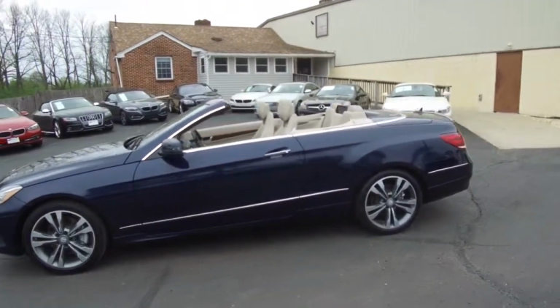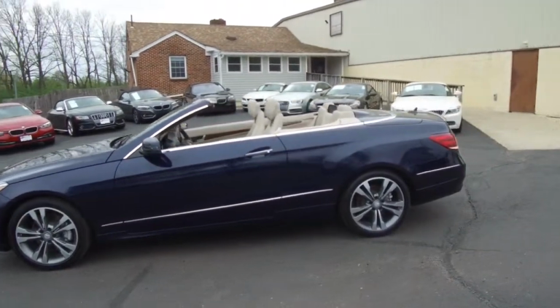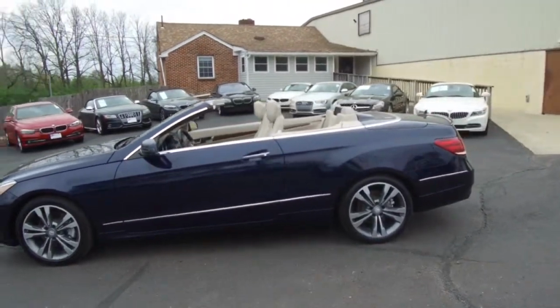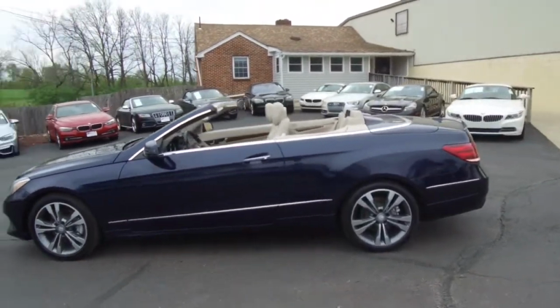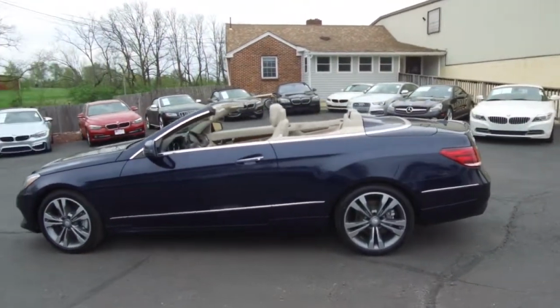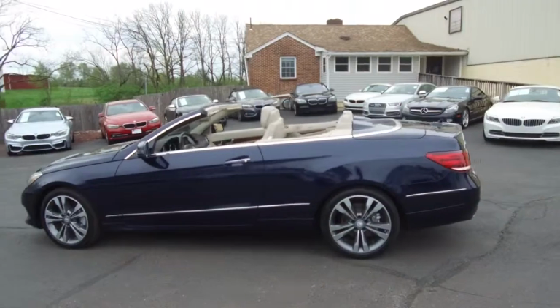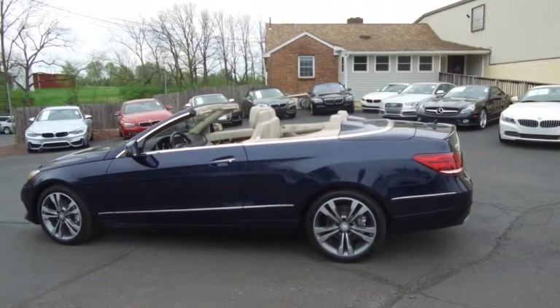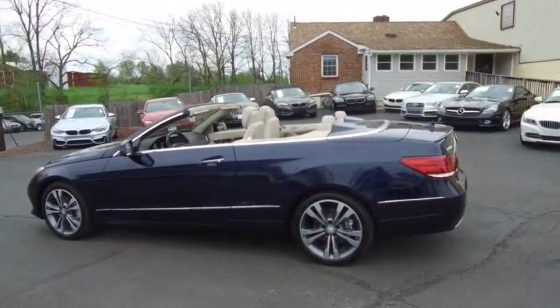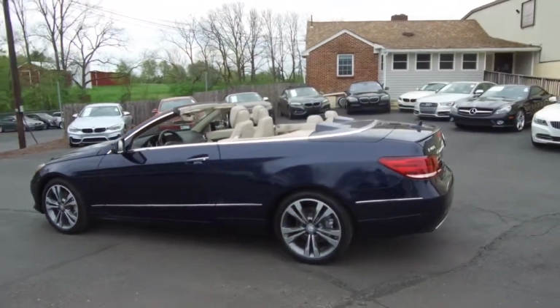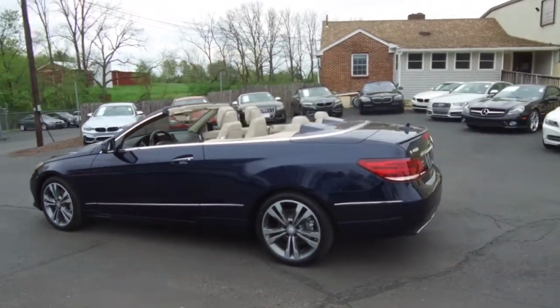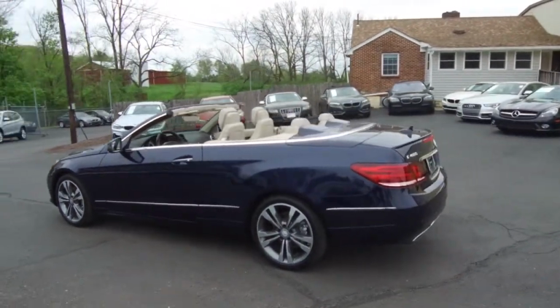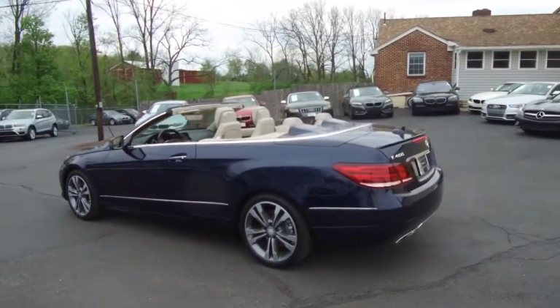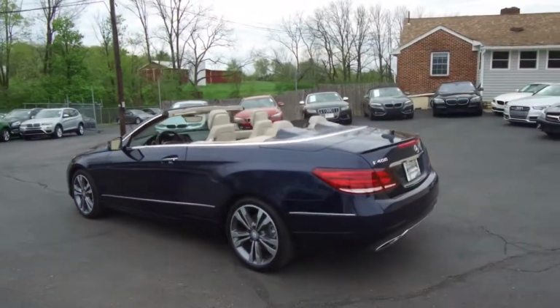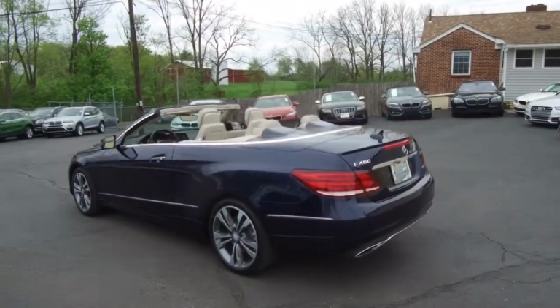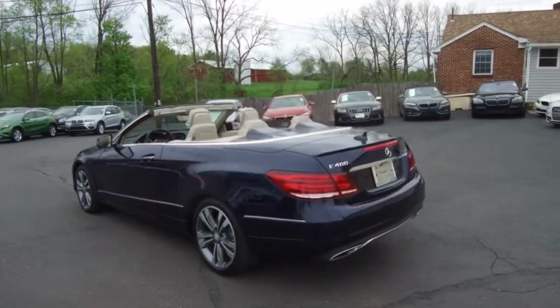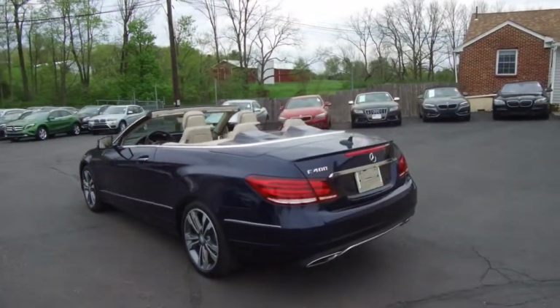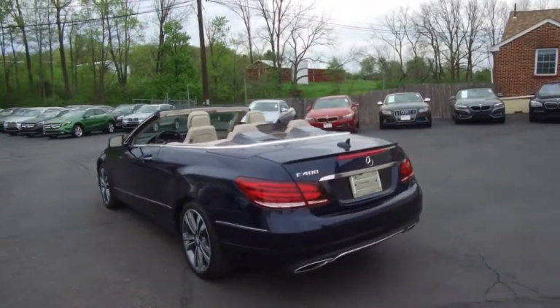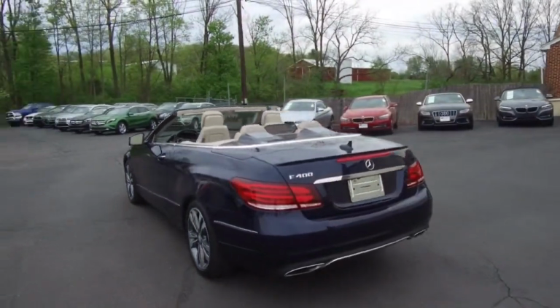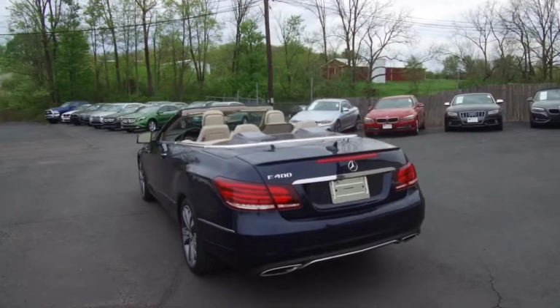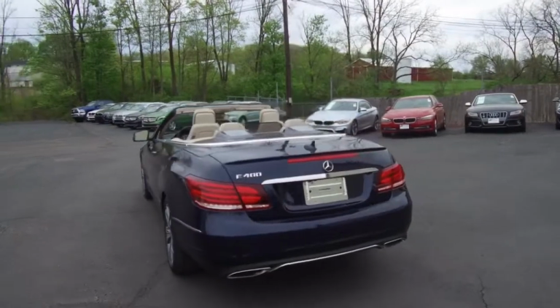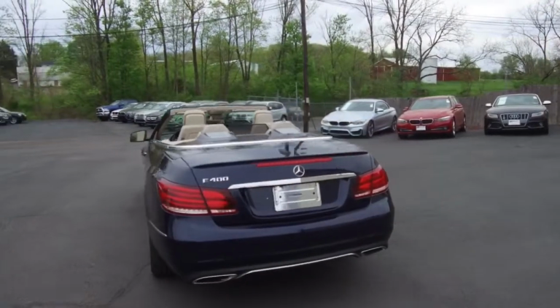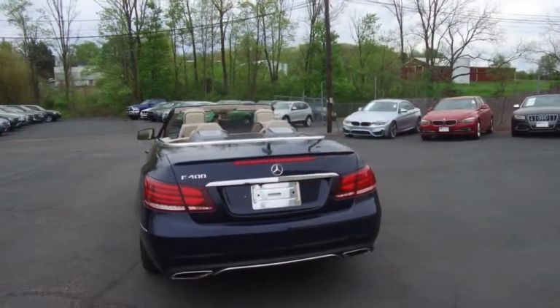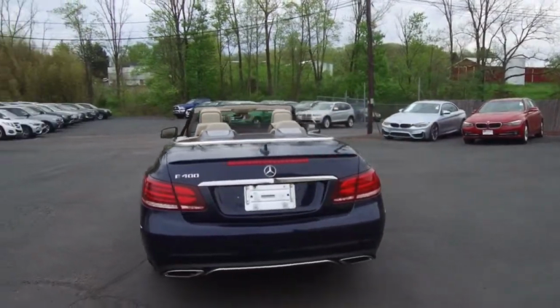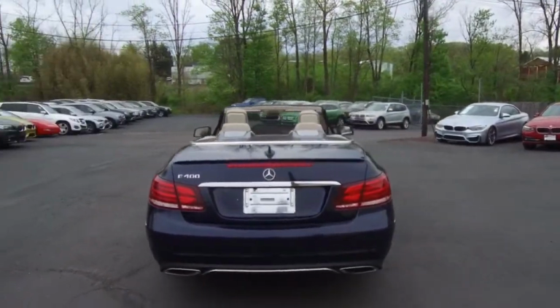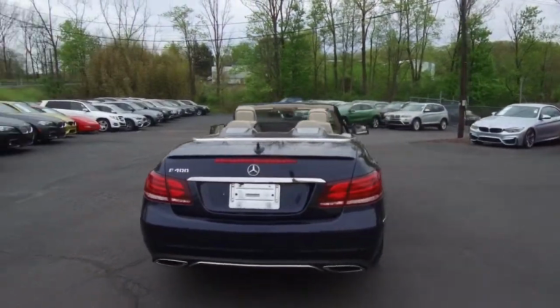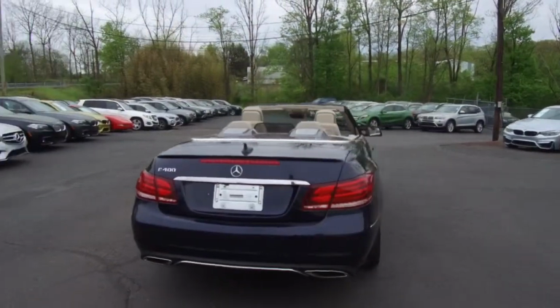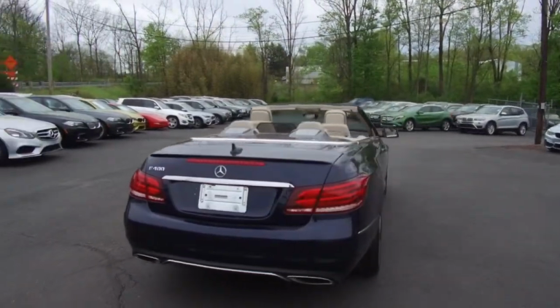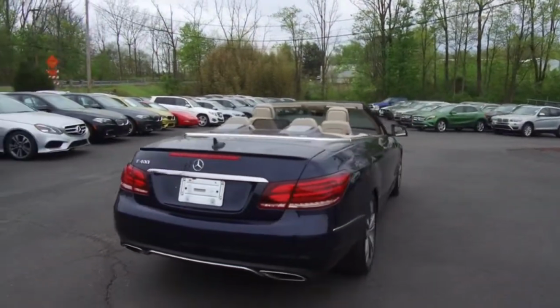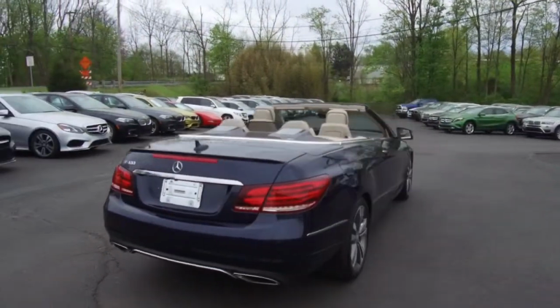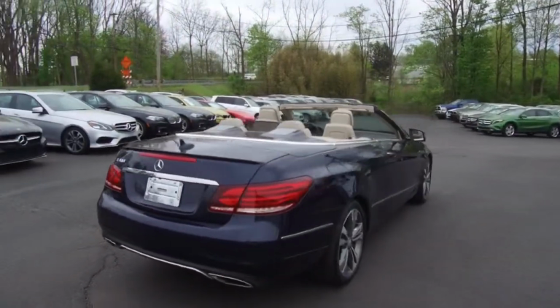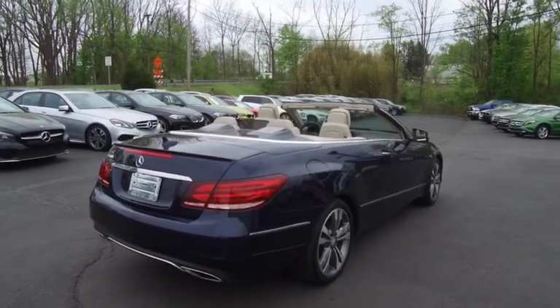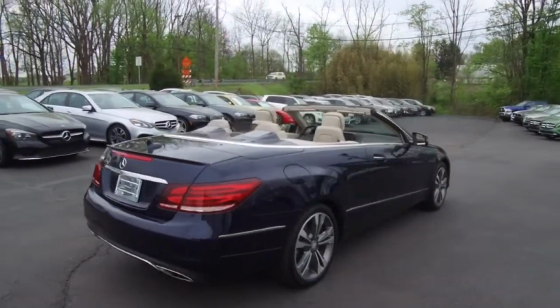A couple of features of this one: navigation, backup camera, dual zone climate control, heated seats, Harman Kardon audio, and keyless go.